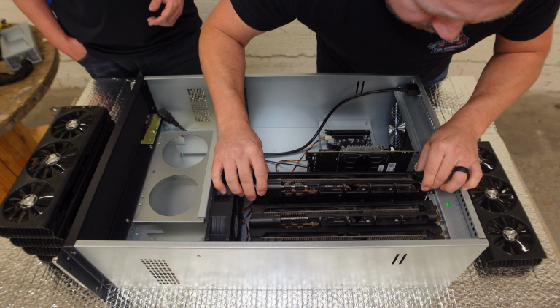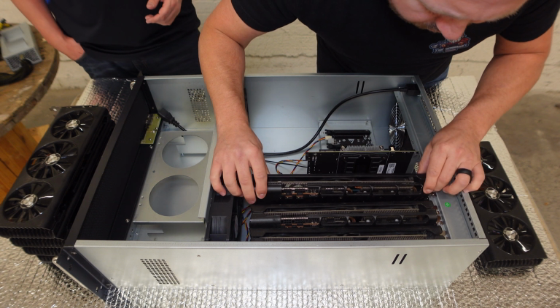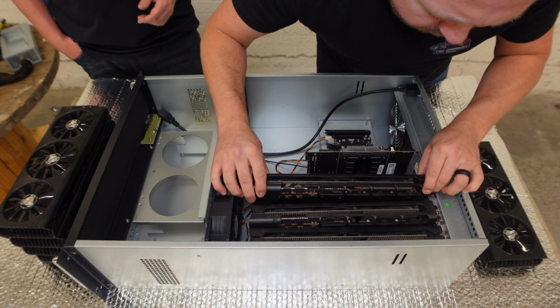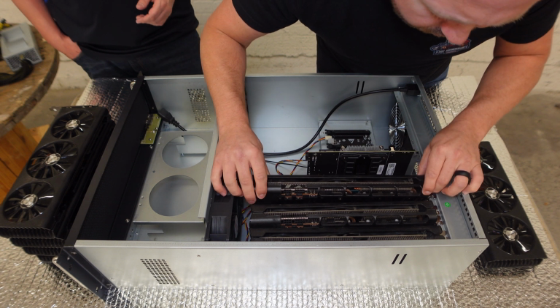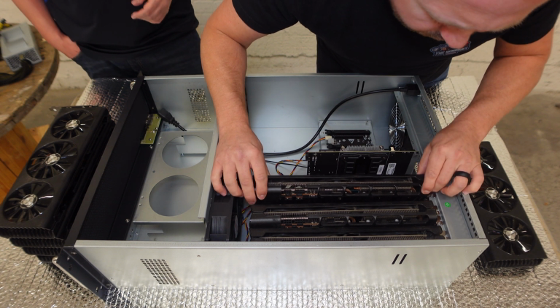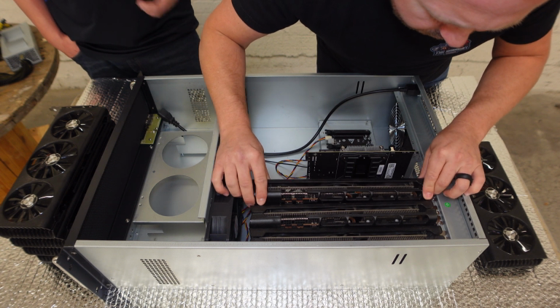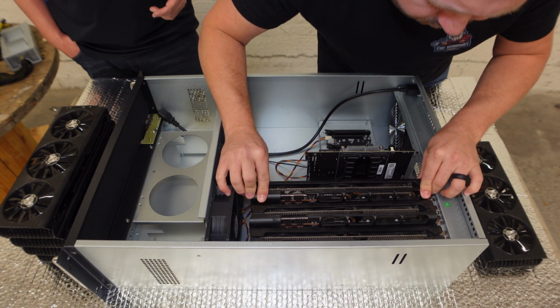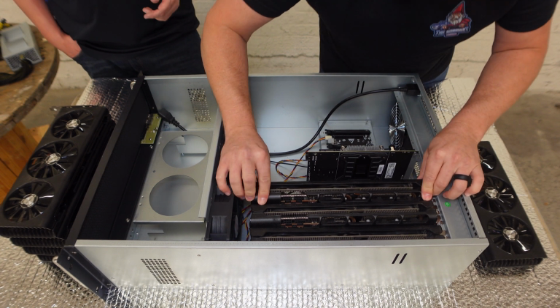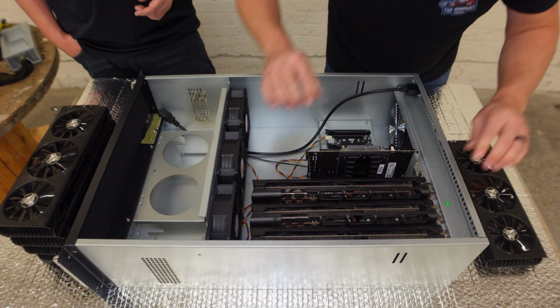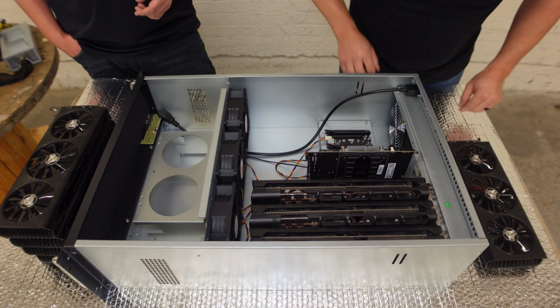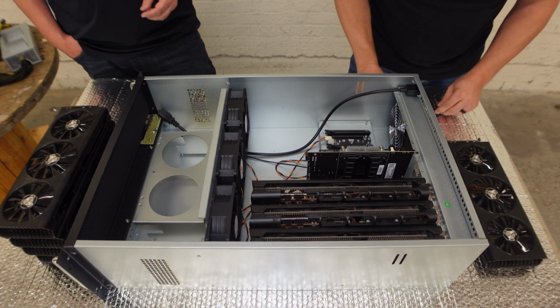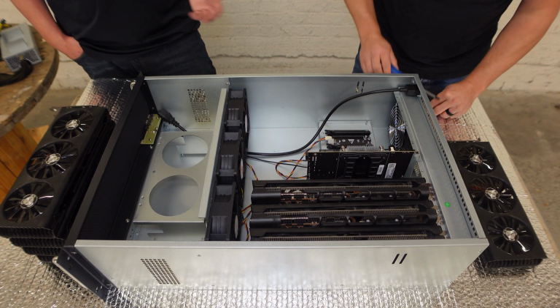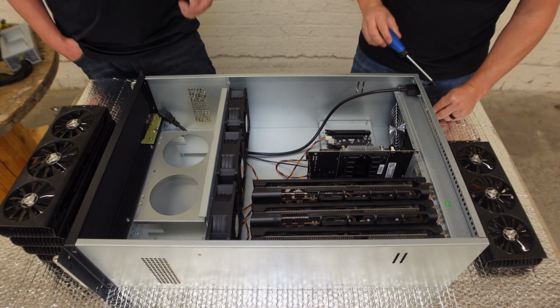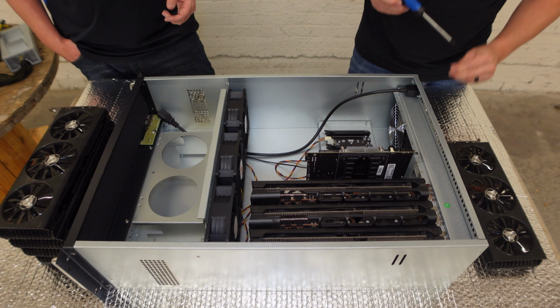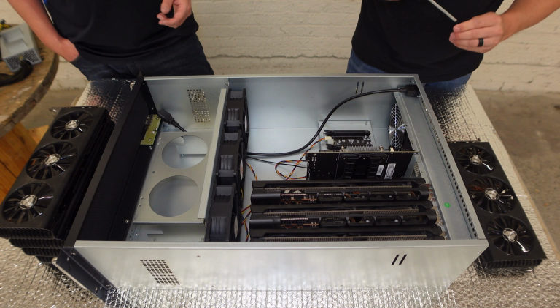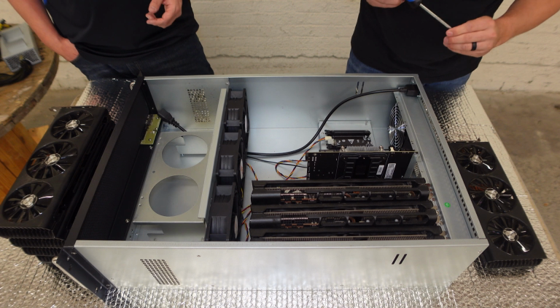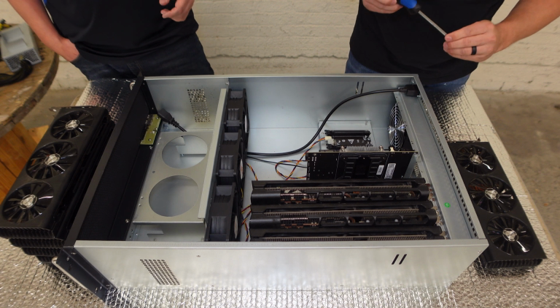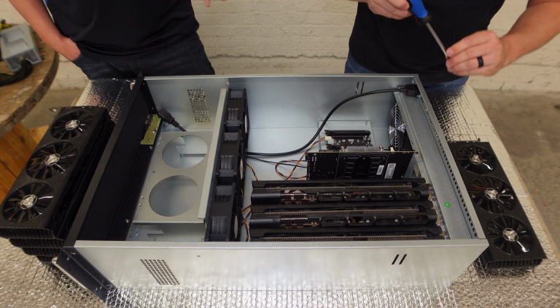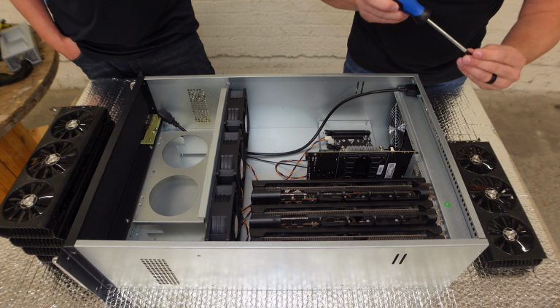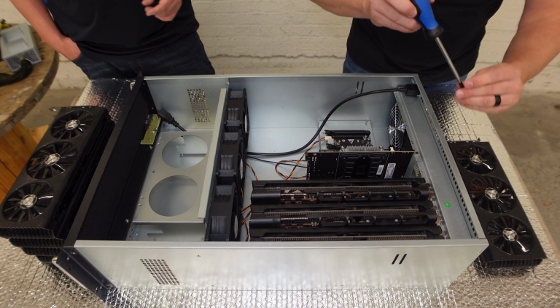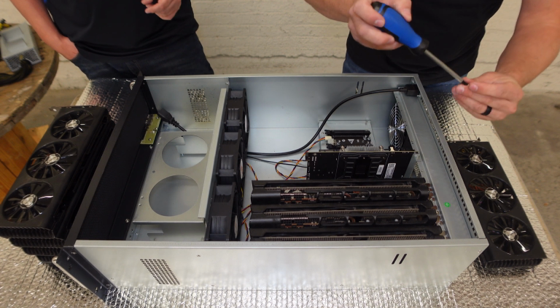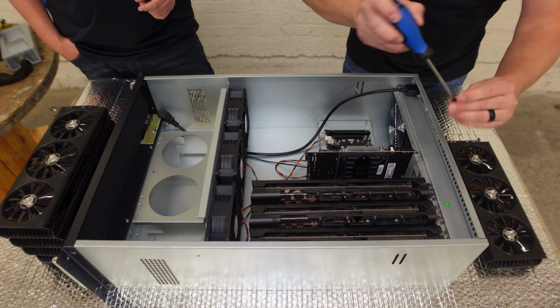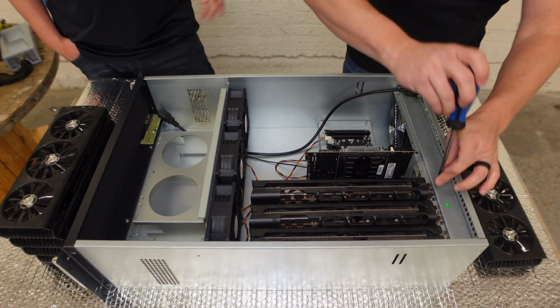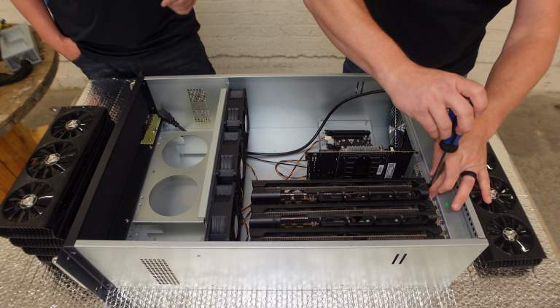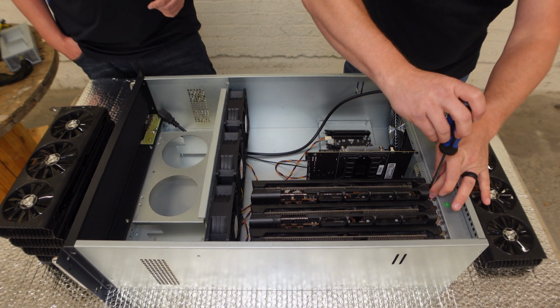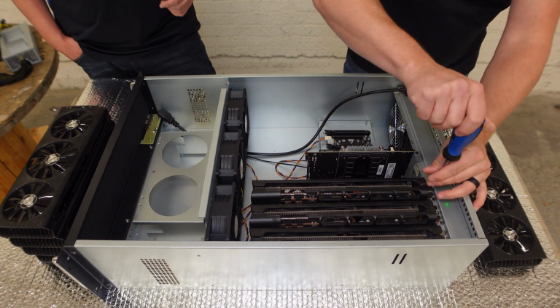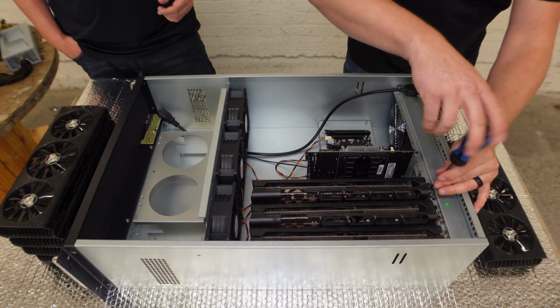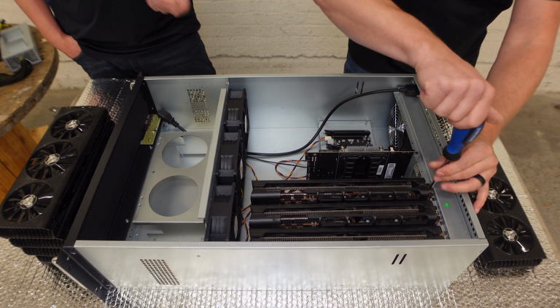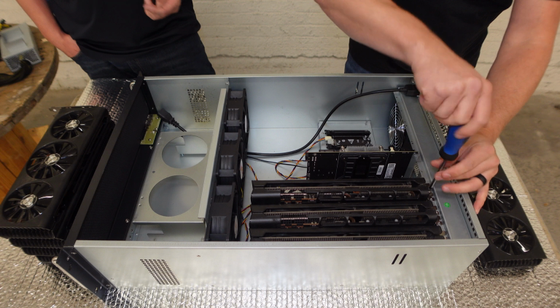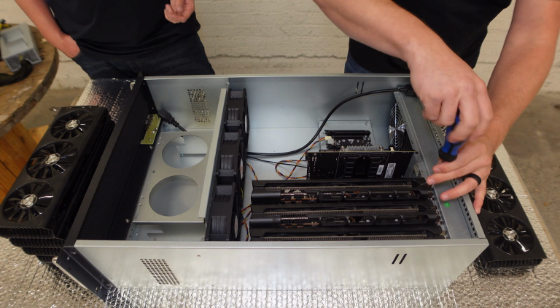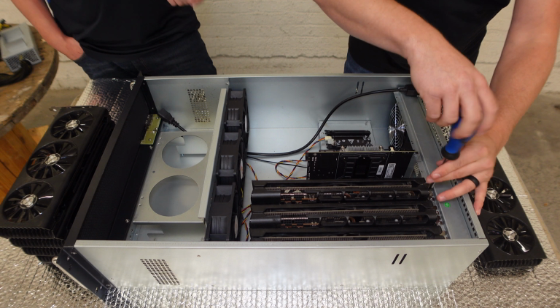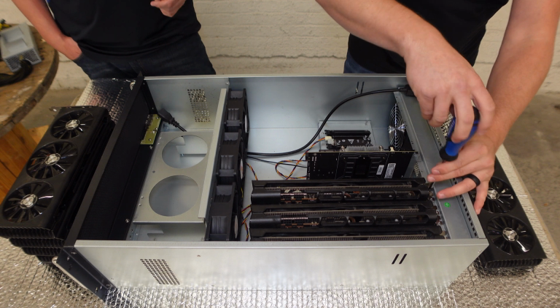We have one maintenance person who spends most of his time opening these things up, taking the shrouds off, cleaning everything, and putting it all back together — pretty routine stuff. Of course, there's all the monitoring, making sure the hash rates are up, and seeing if any cards are starting to go bad.